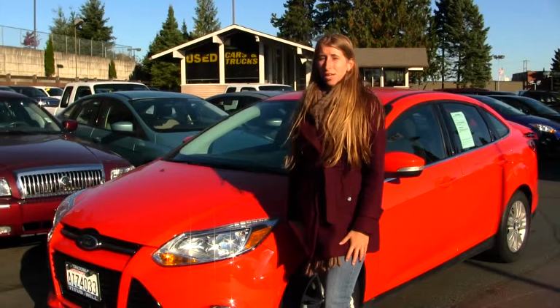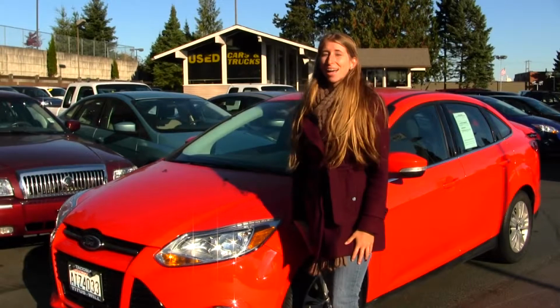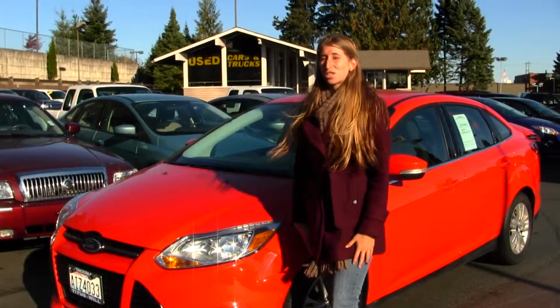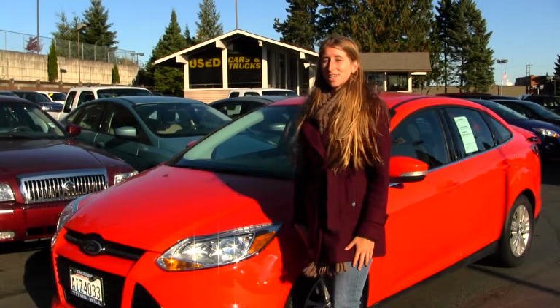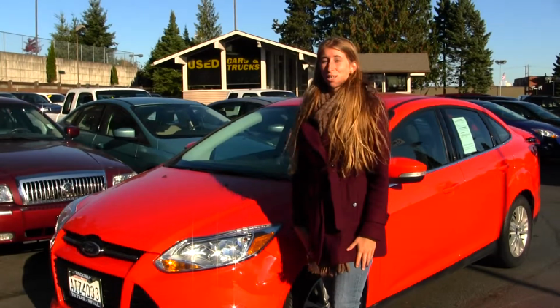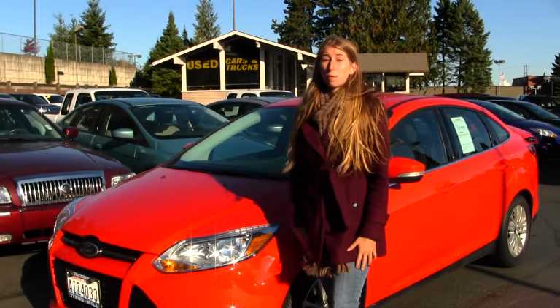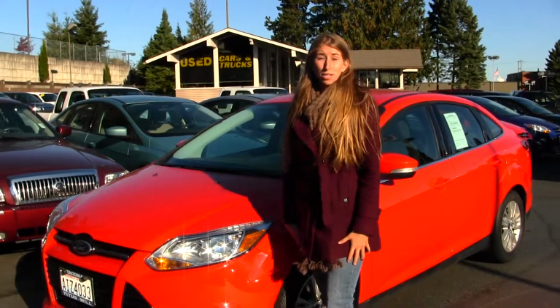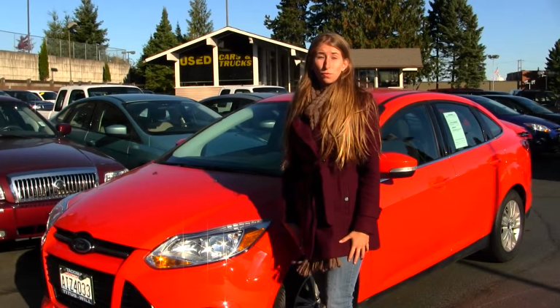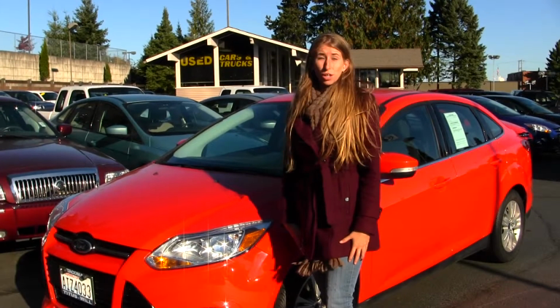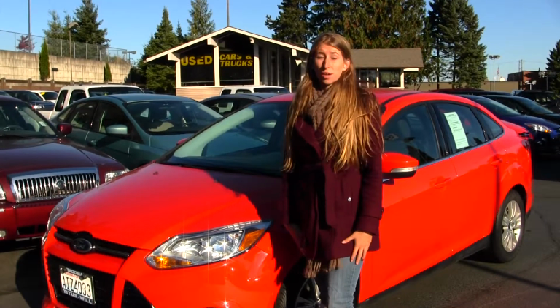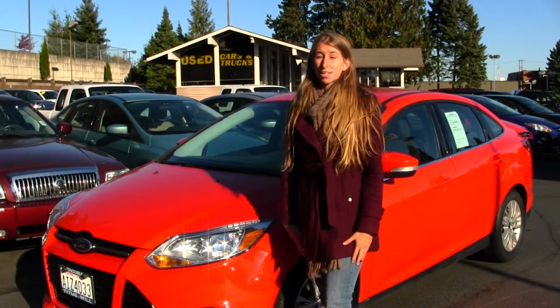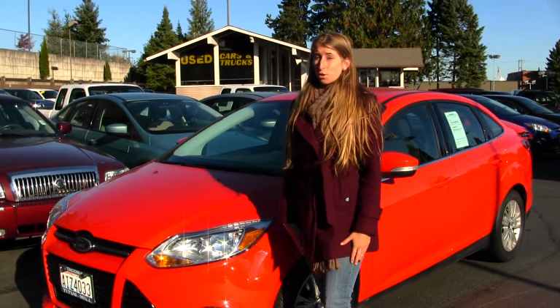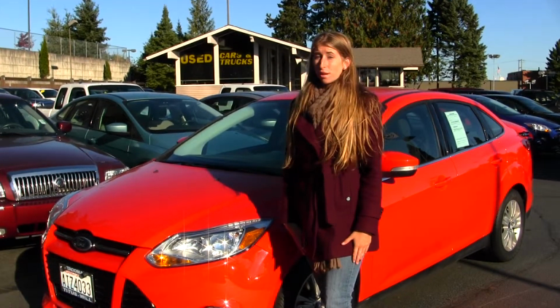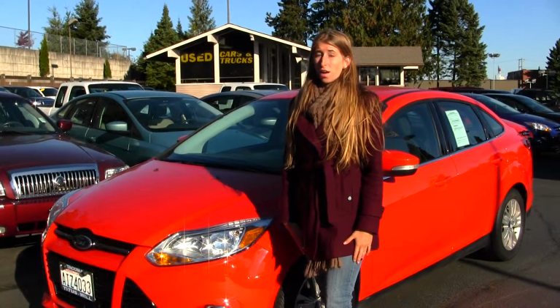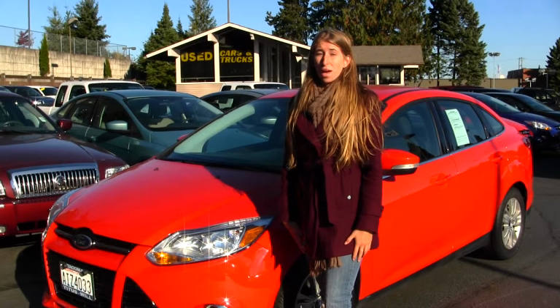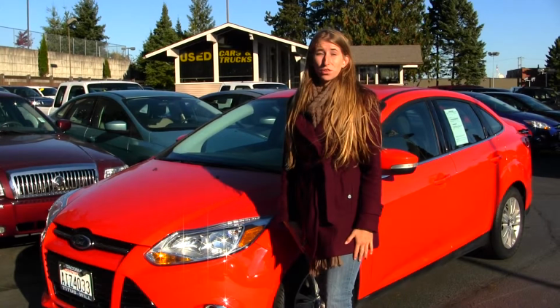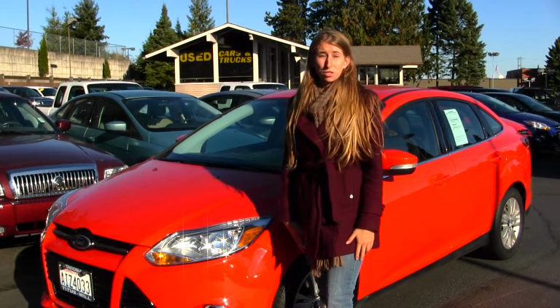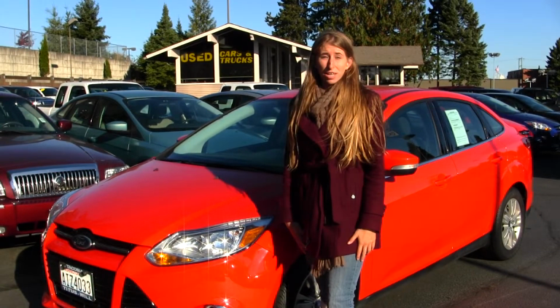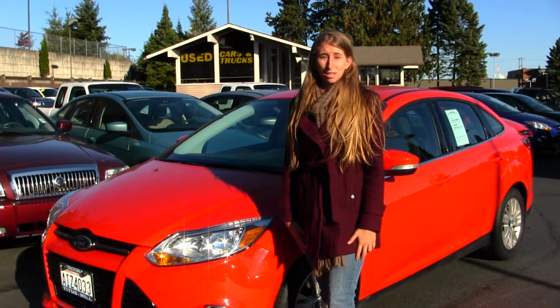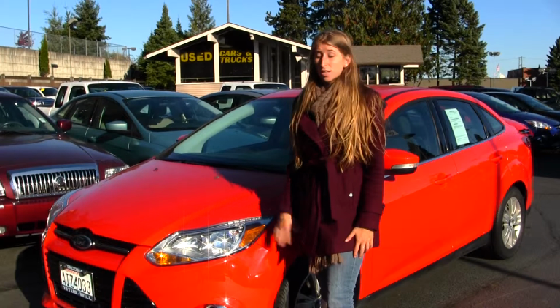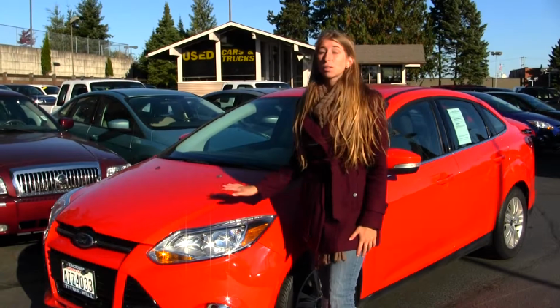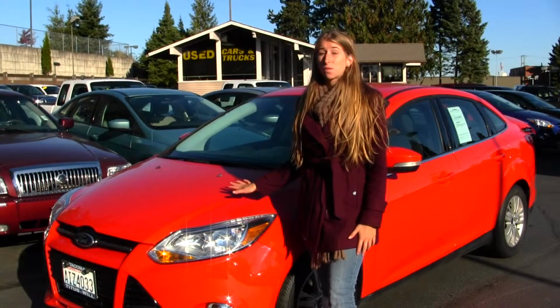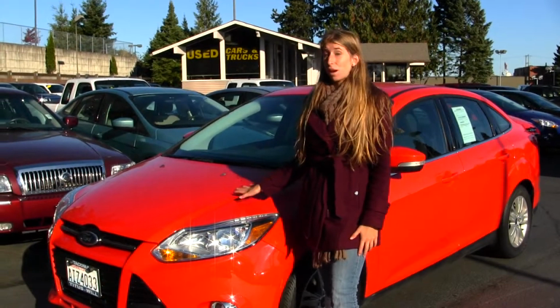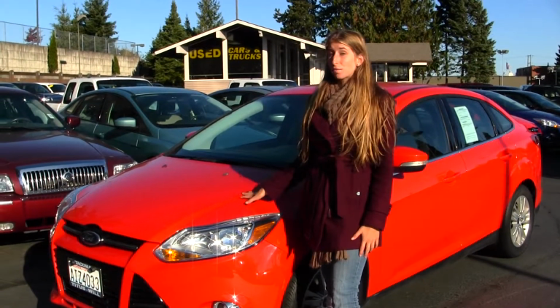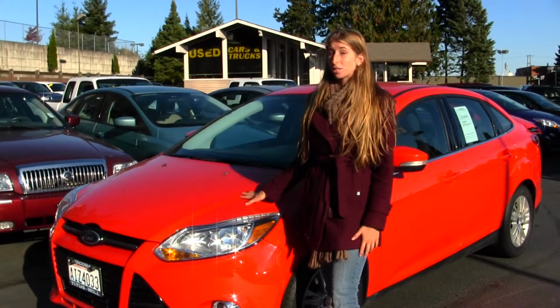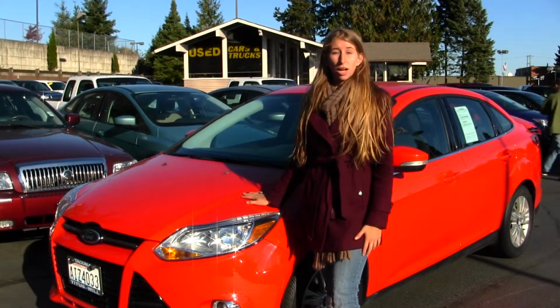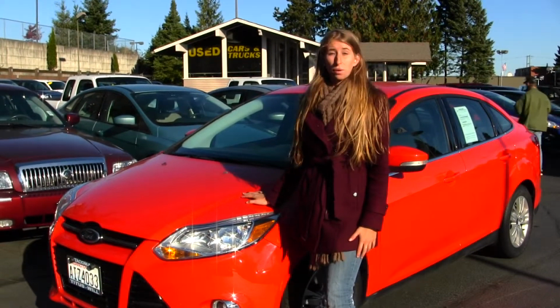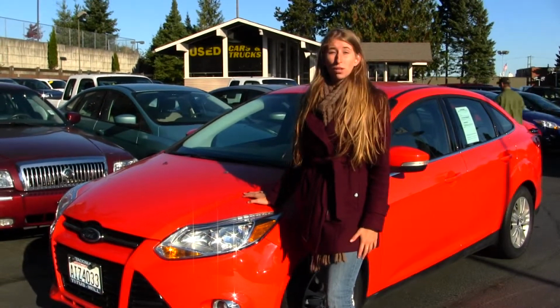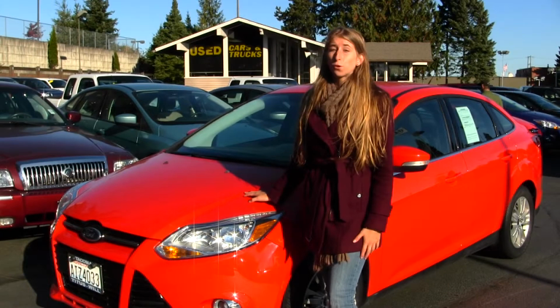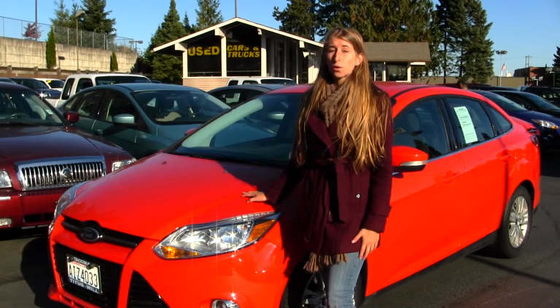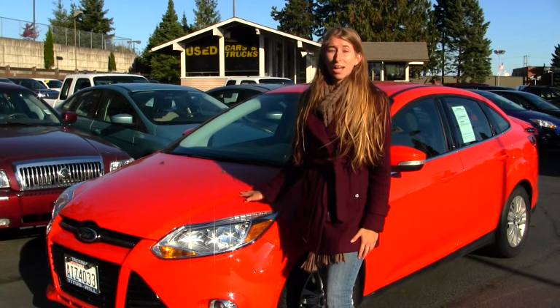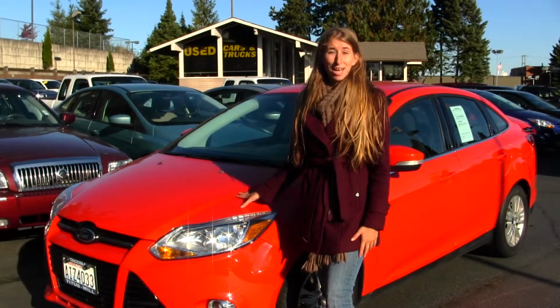Hi, this is Chelsea. Today I'm at Titus Road Ford located in Tacoma, I-5 38th Street Exit. Today I'm looking at this very vibrant red 2012 Ford Focus SEL.